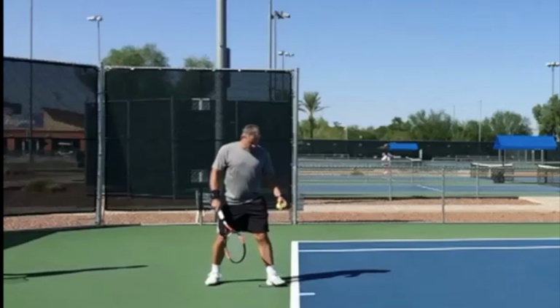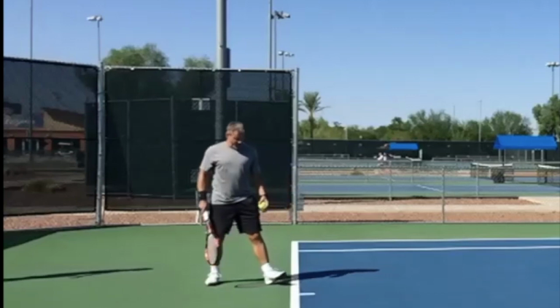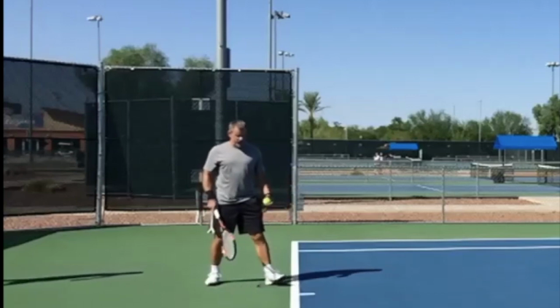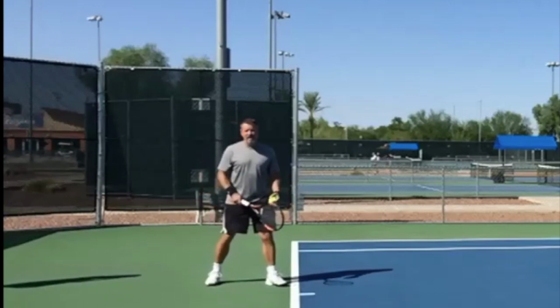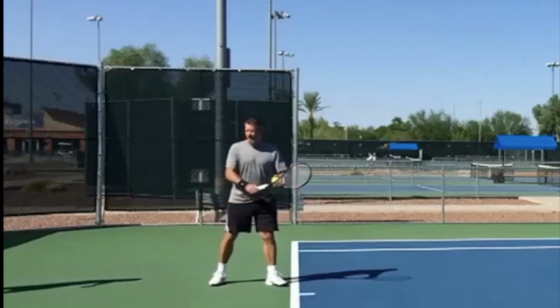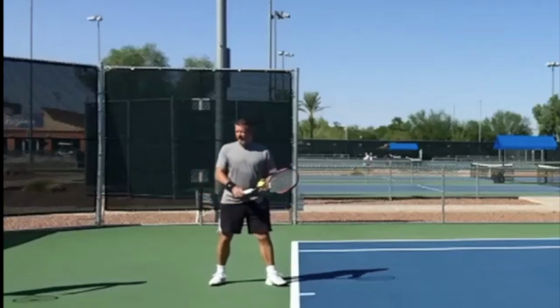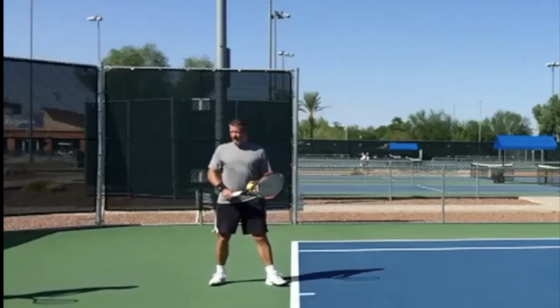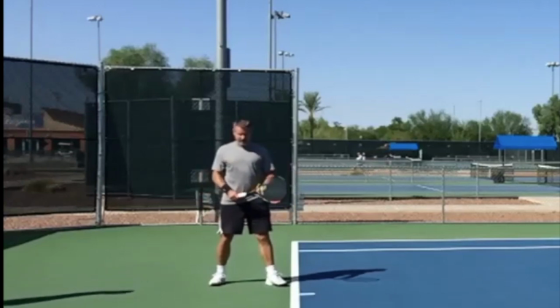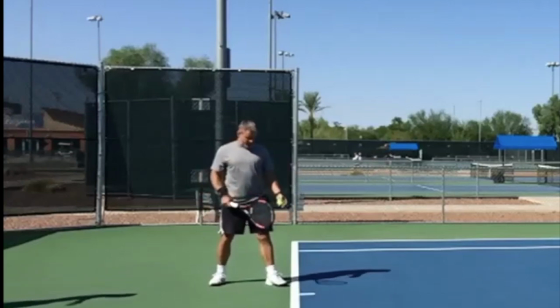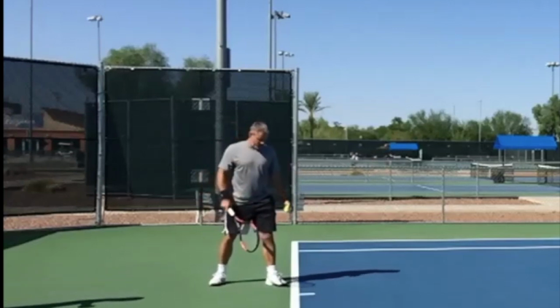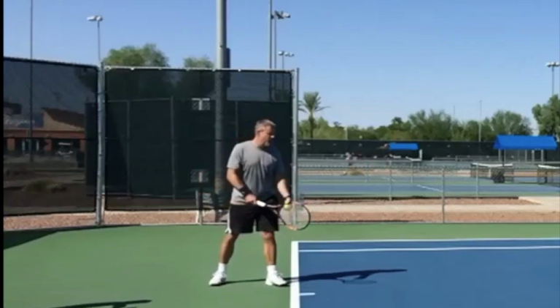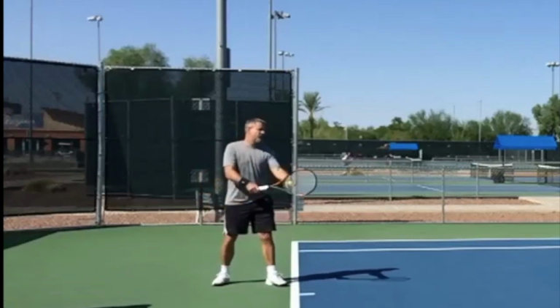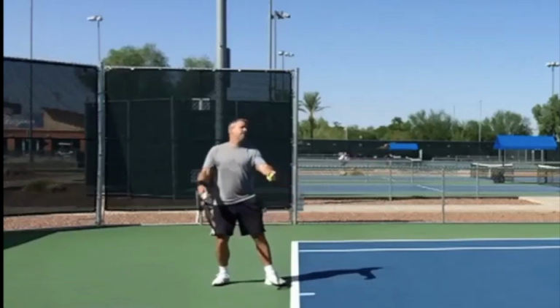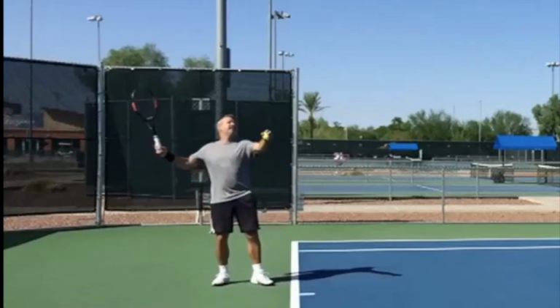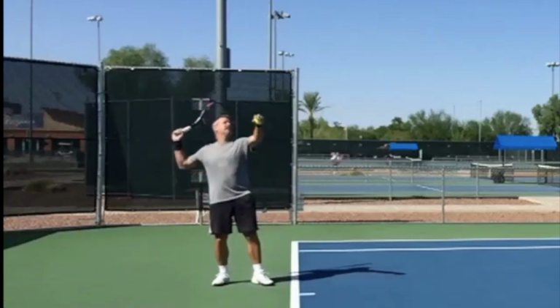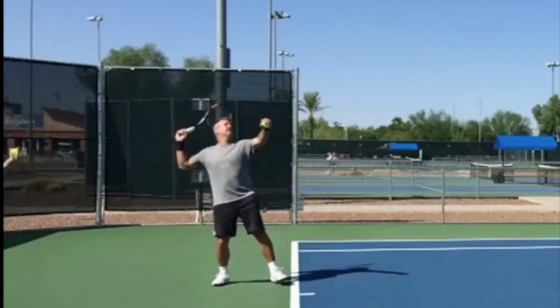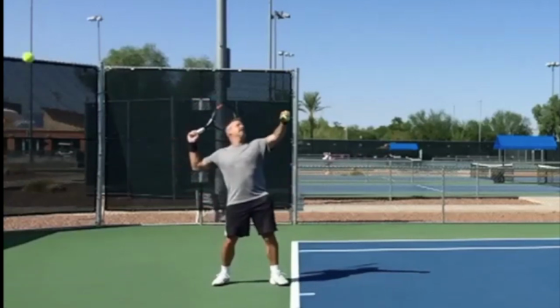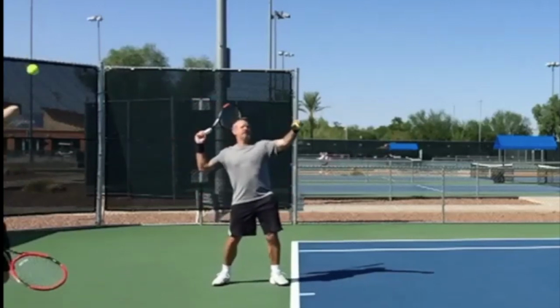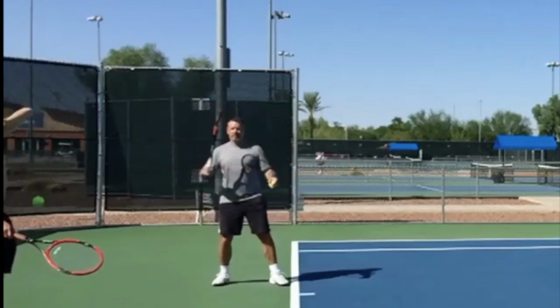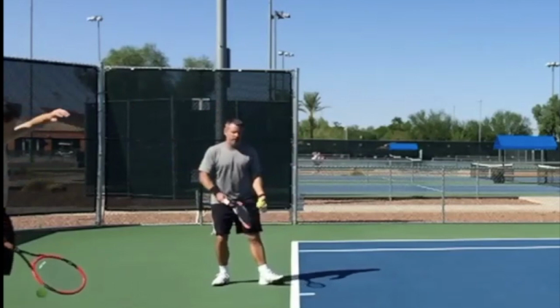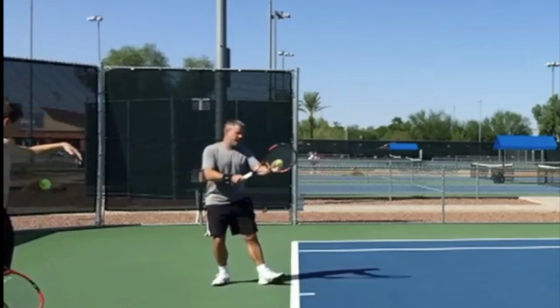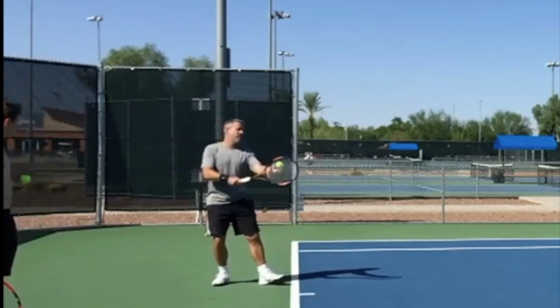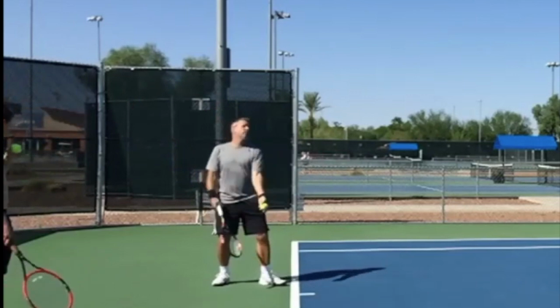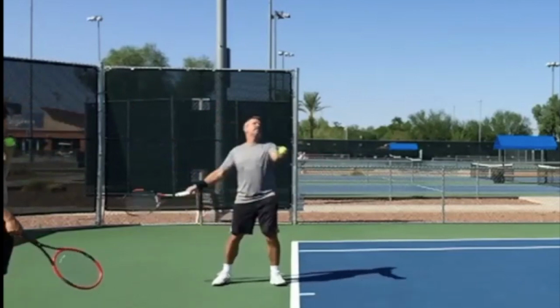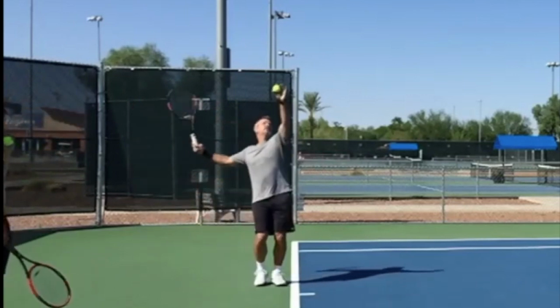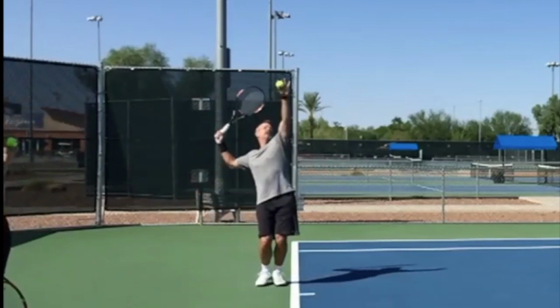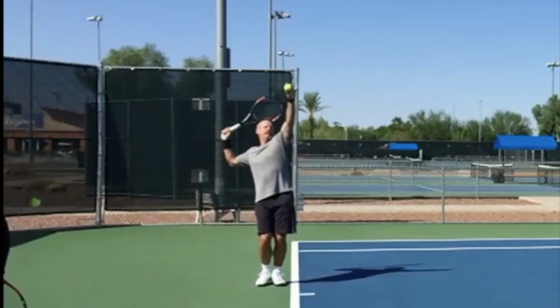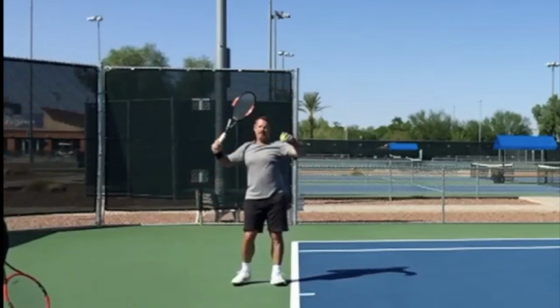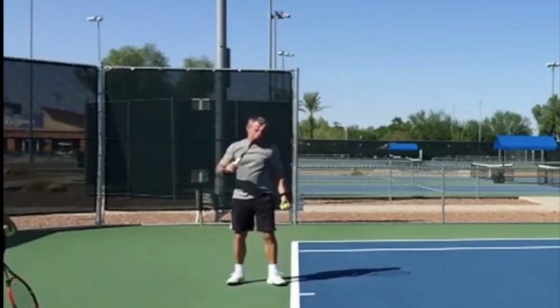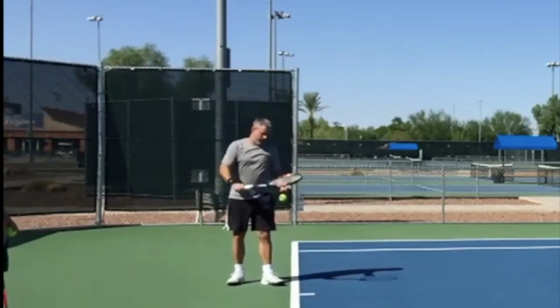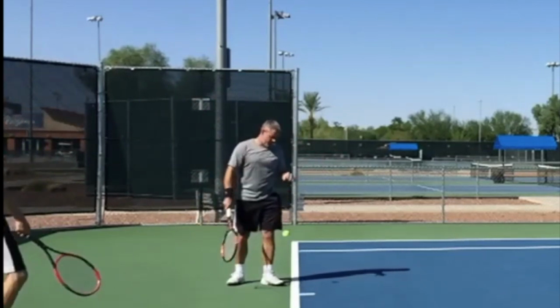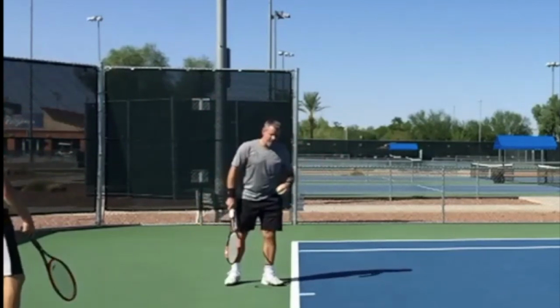One thing you're not doing that I like — you used to get it back here and then step forward. At least now you're bringing this foot in and coming up.